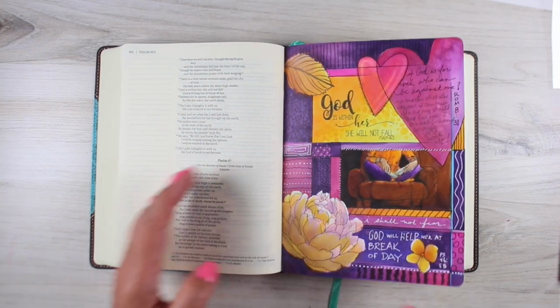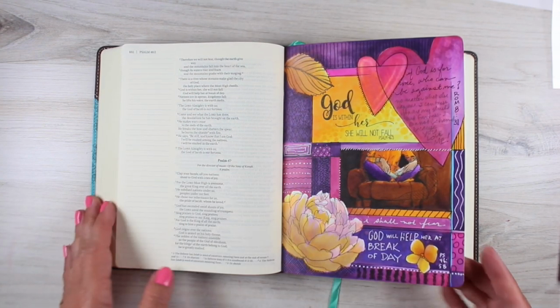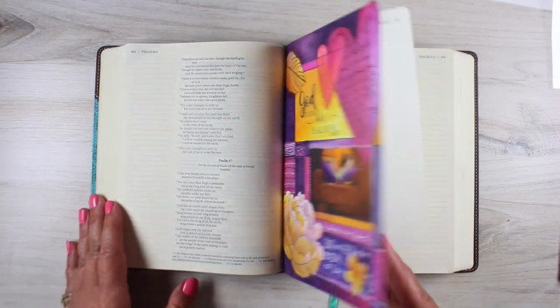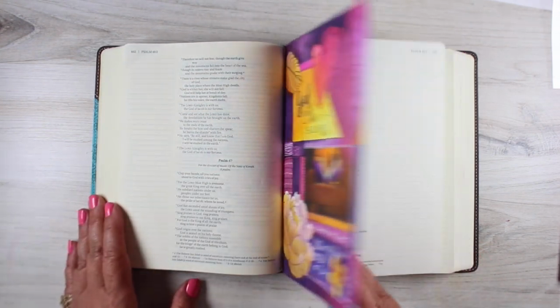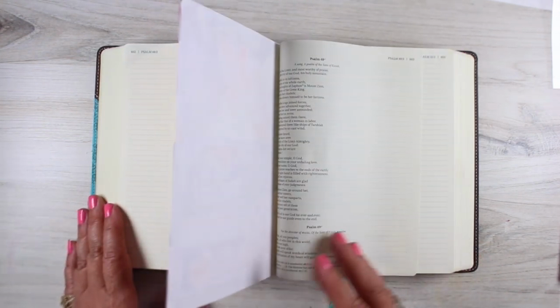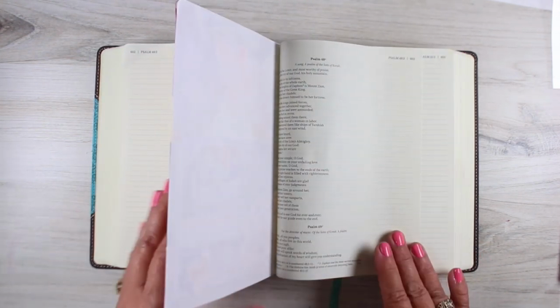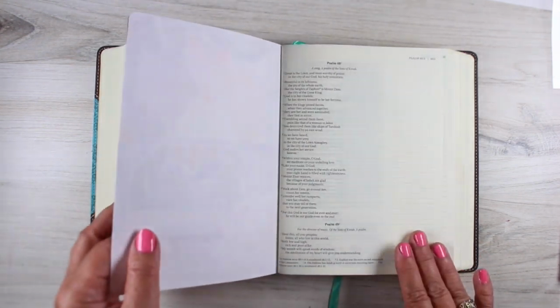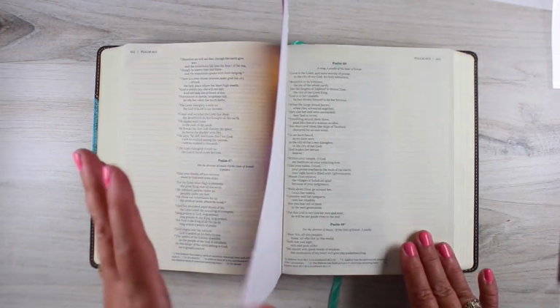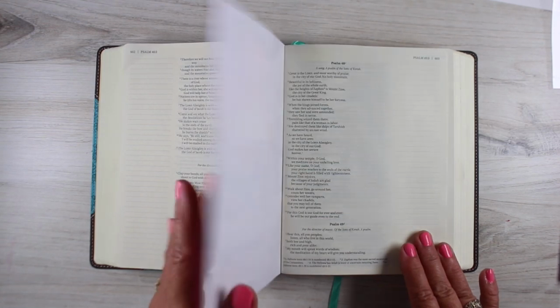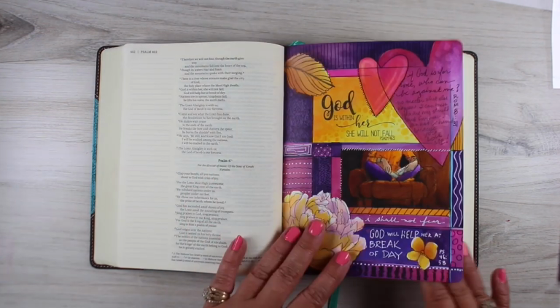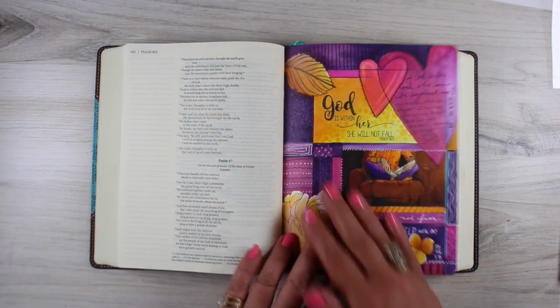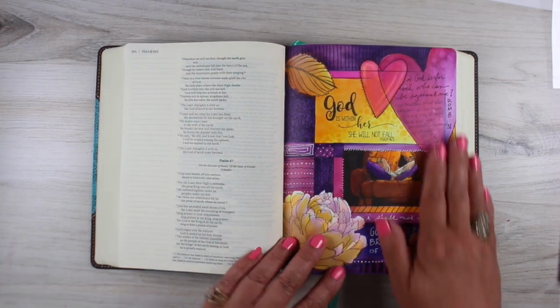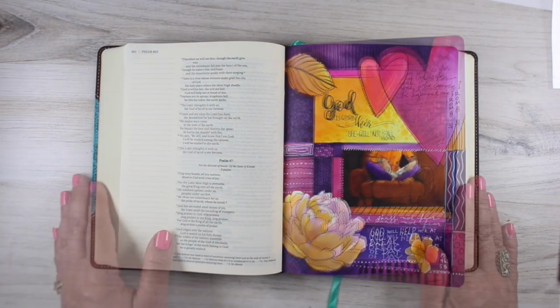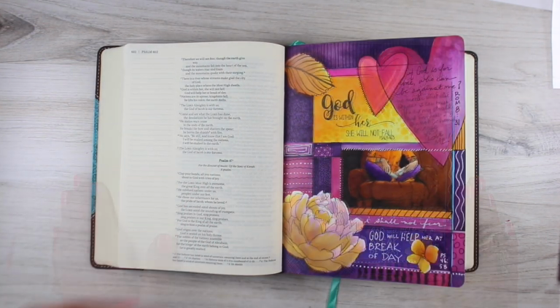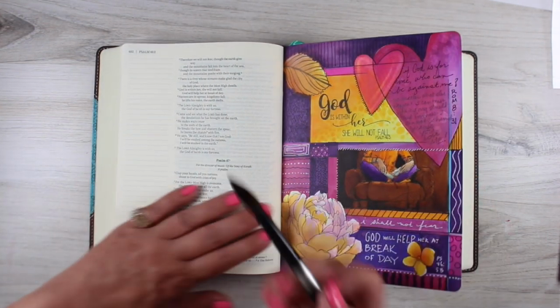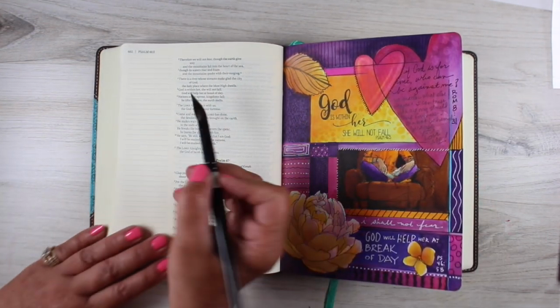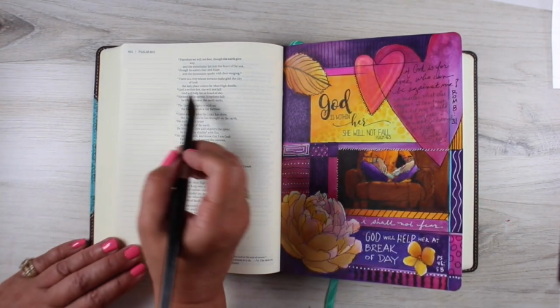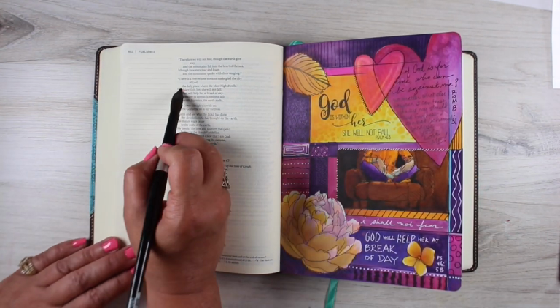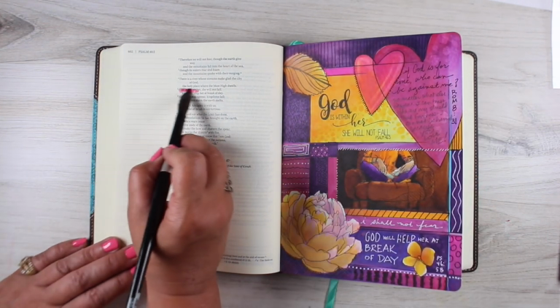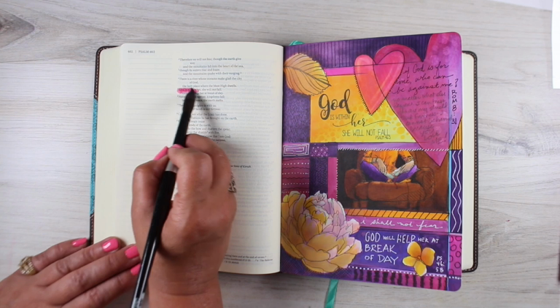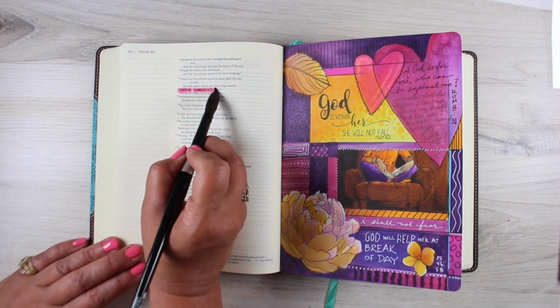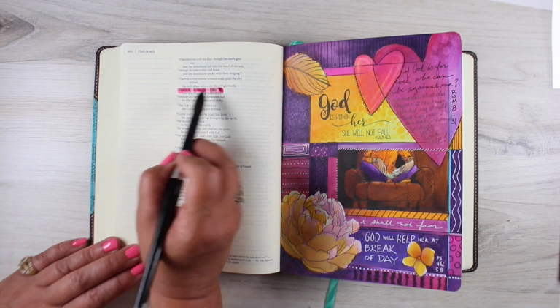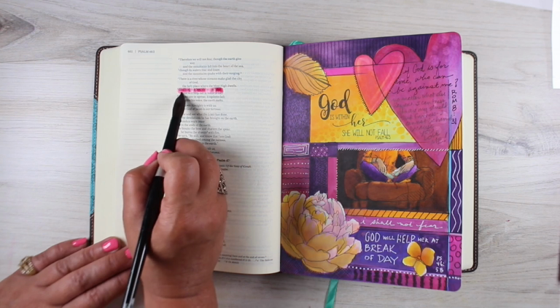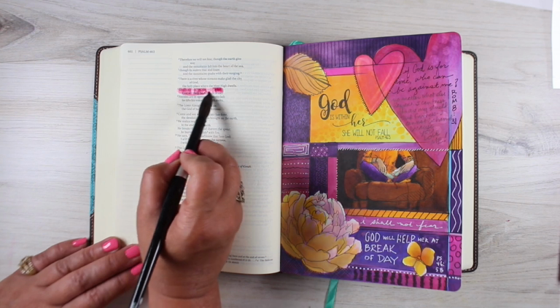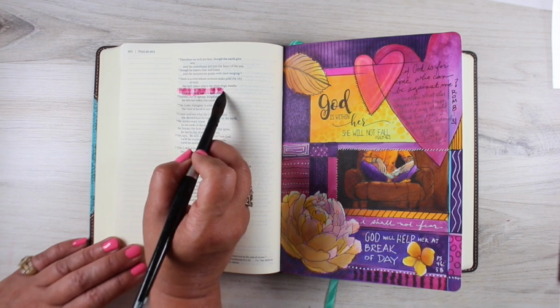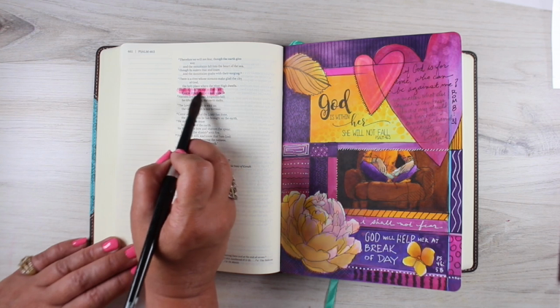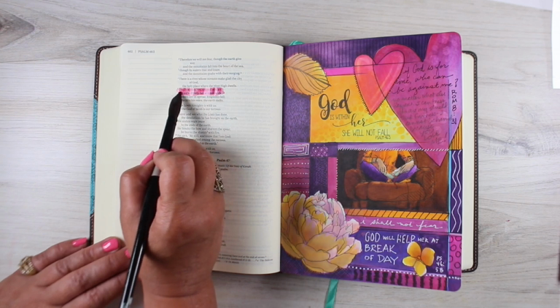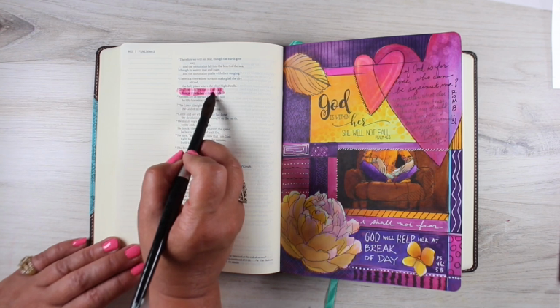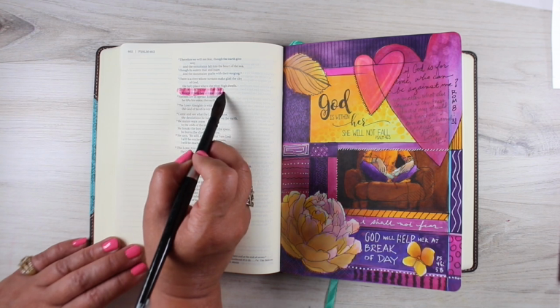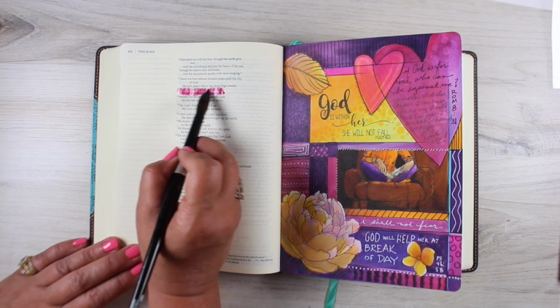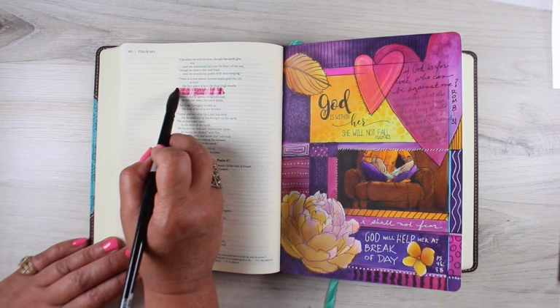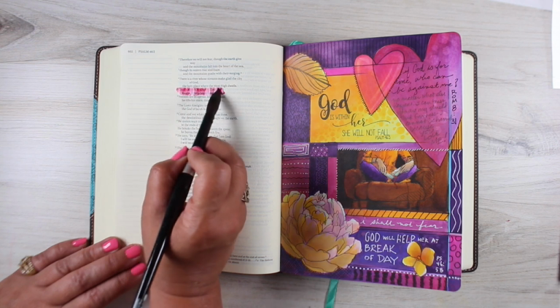This page also uses lots of different stamps, dyes, inks, and all kinds of other things. So I put it on the channel where a lot of my followers already have all those materials and might be interested in incorporating them into their Bible journaling.